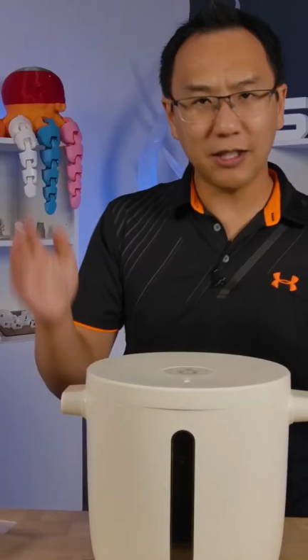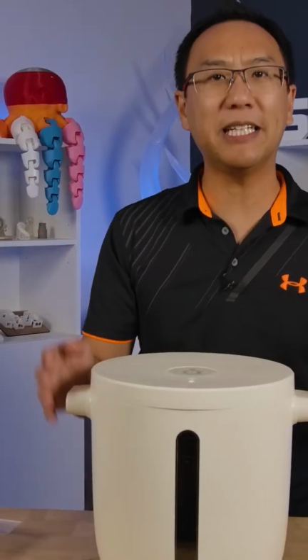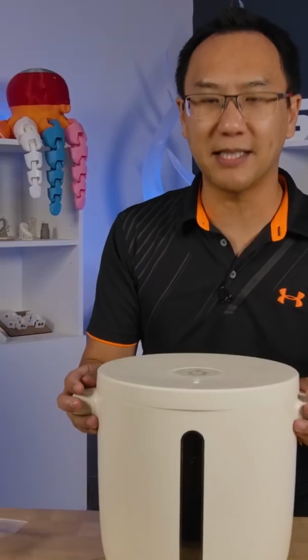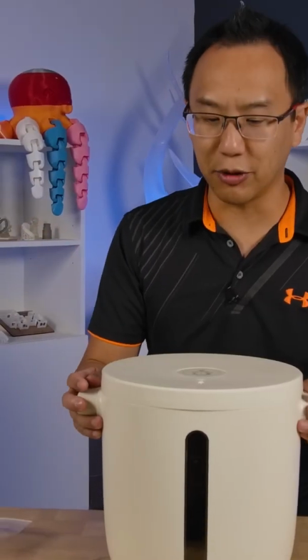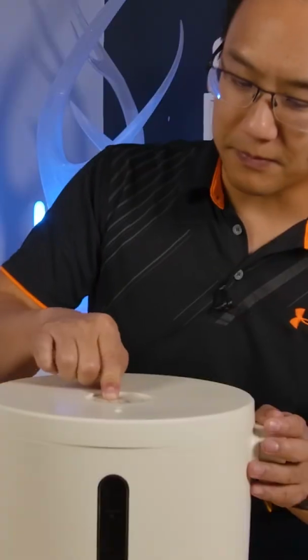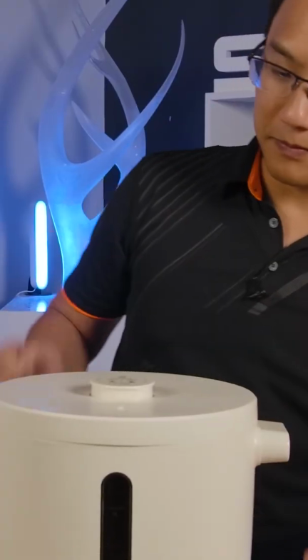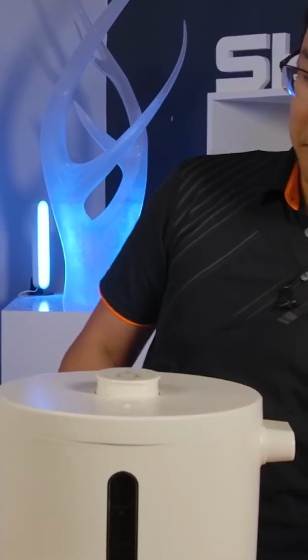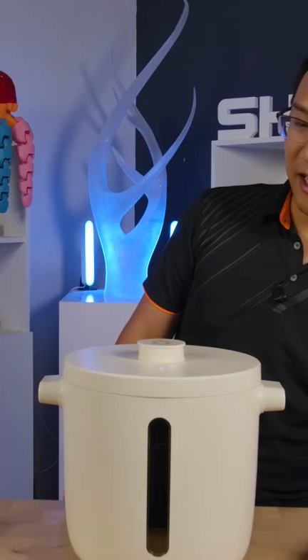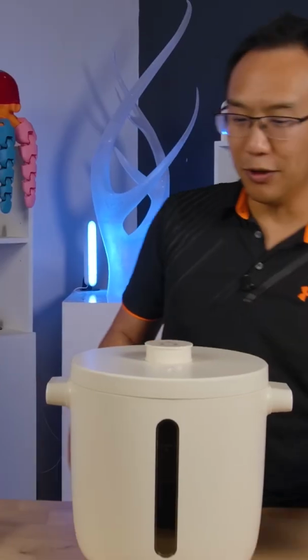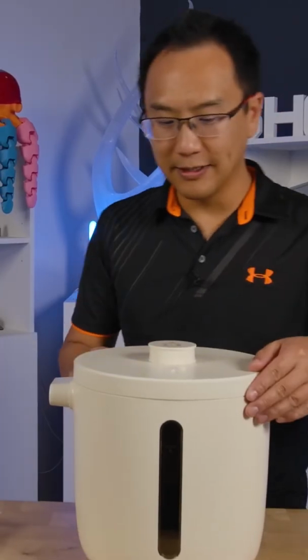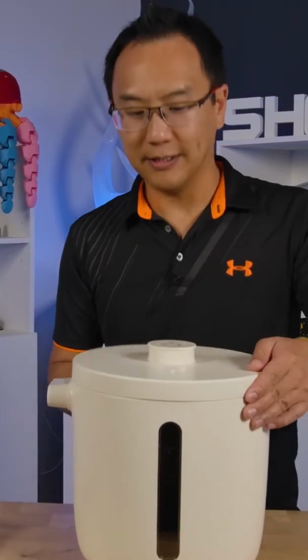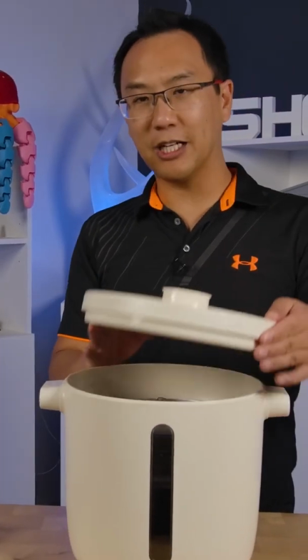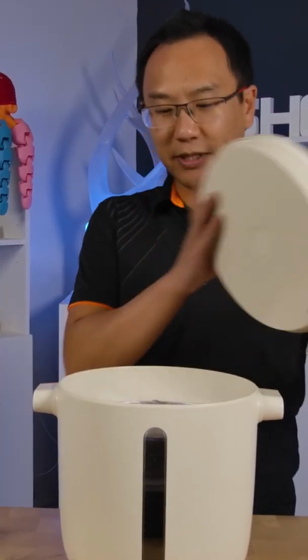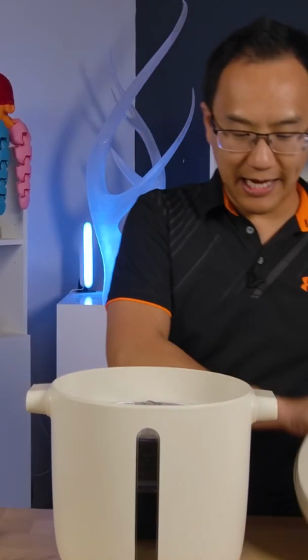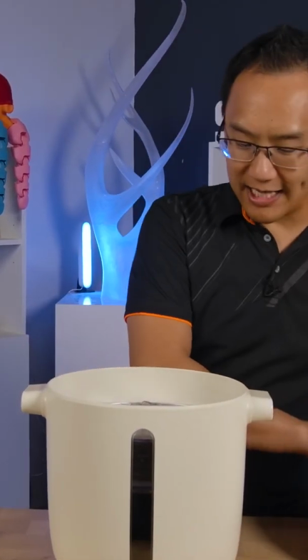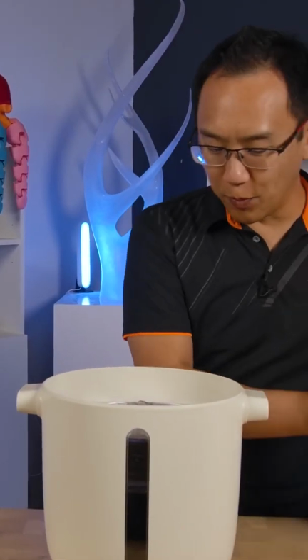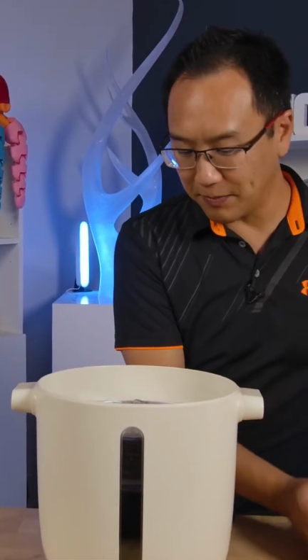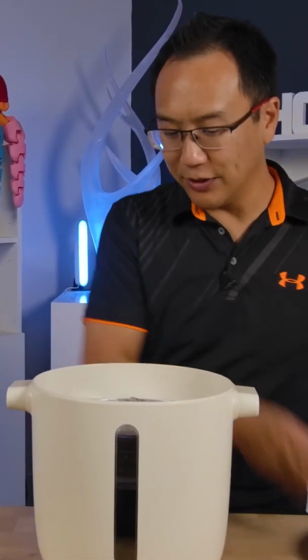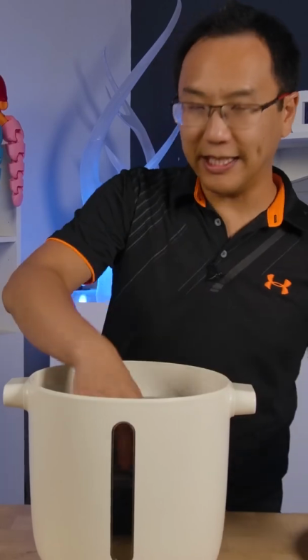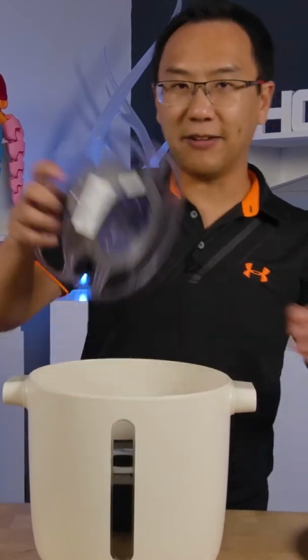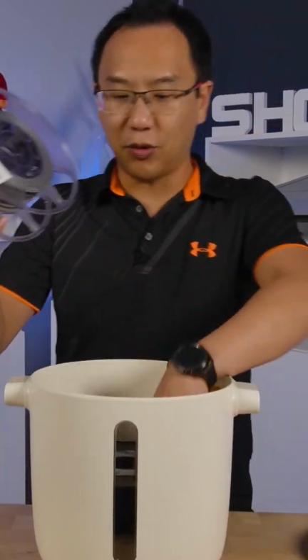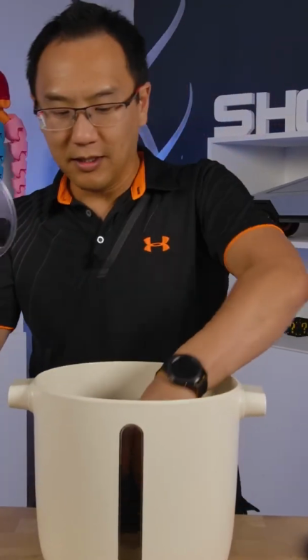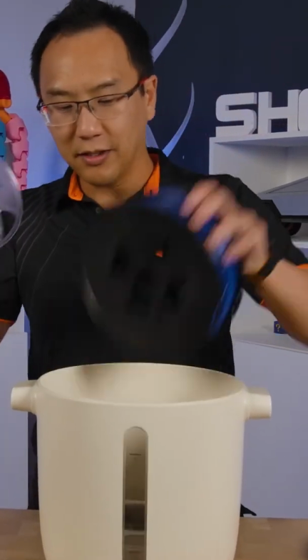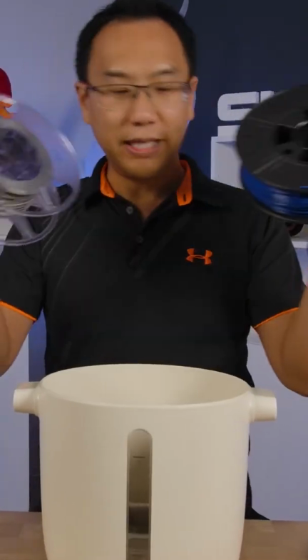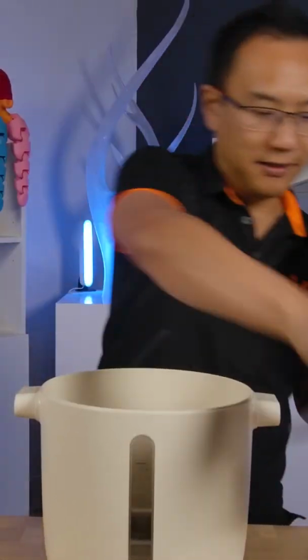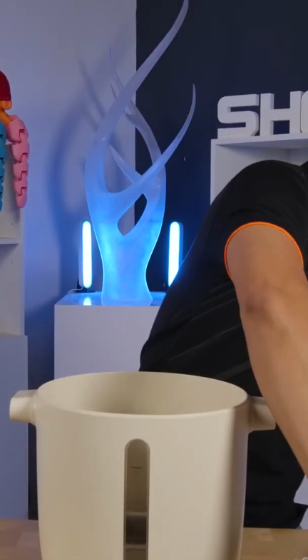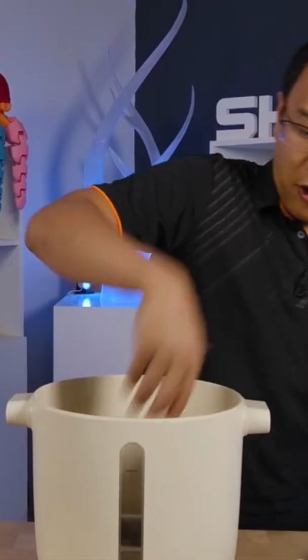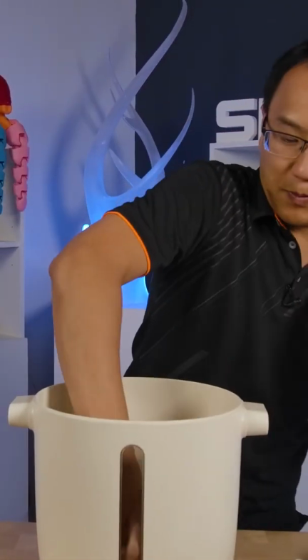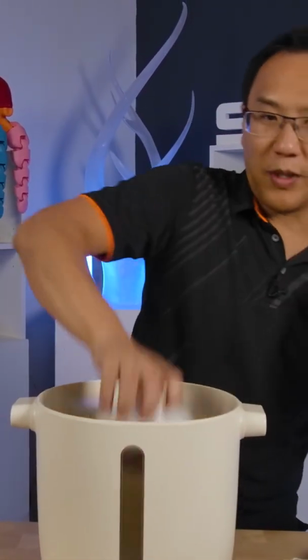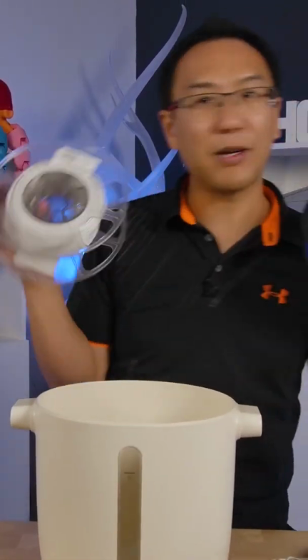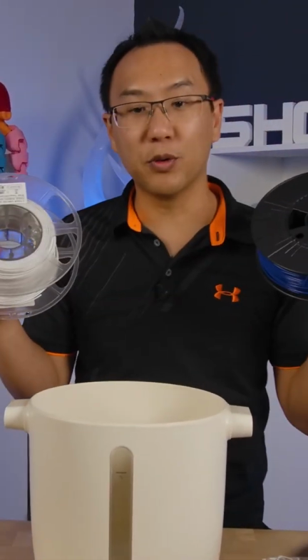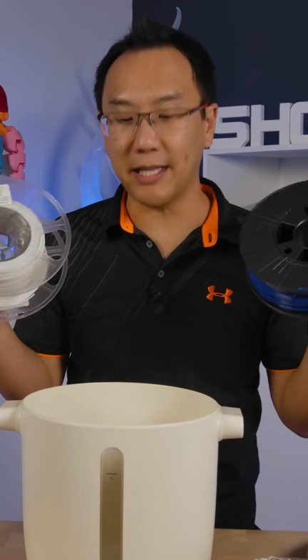Let me decompress it to show you. There we go. The air has been released. And as we open it up, you can see that I can store three large one kilogram spools in there.